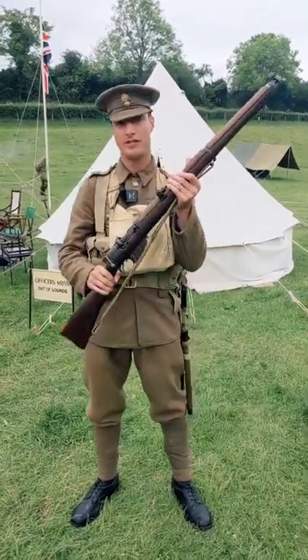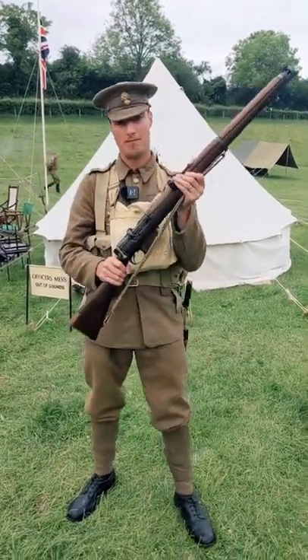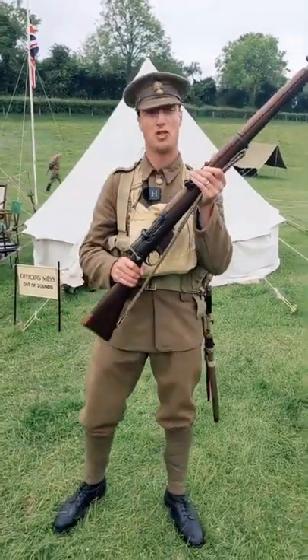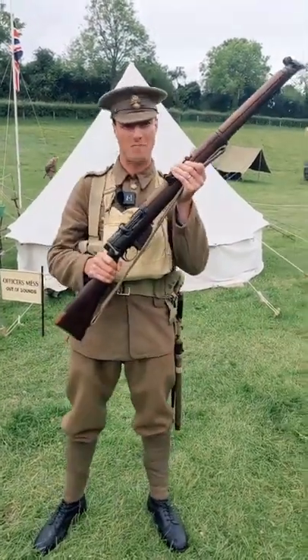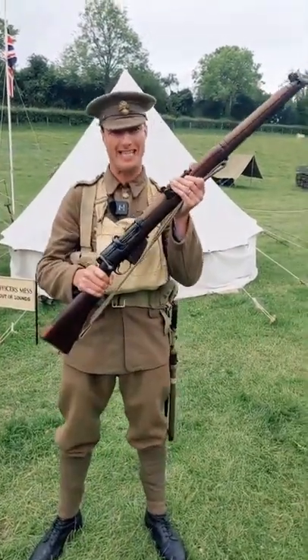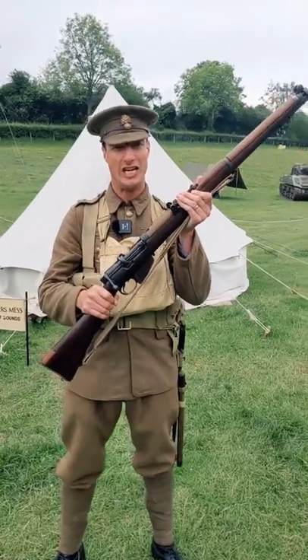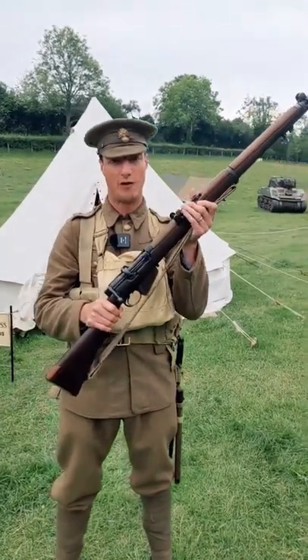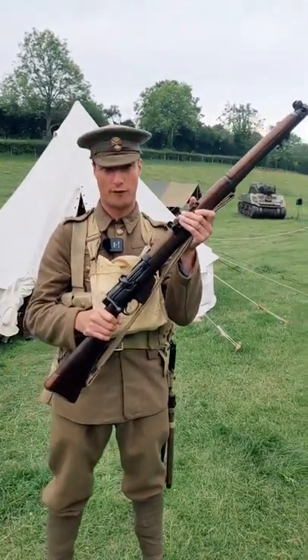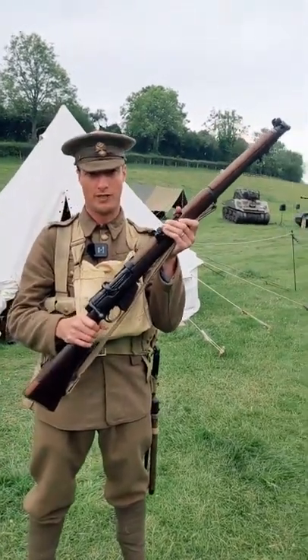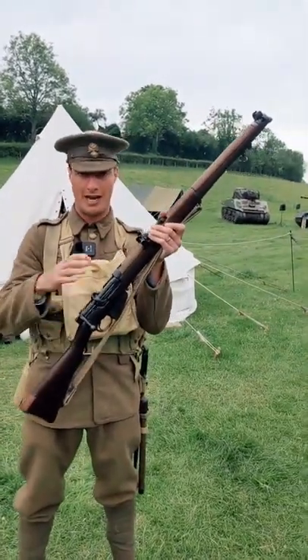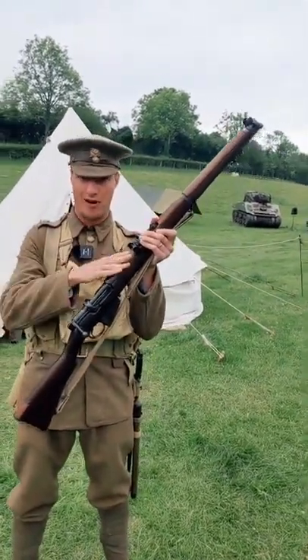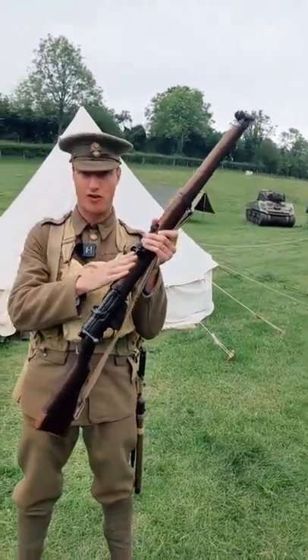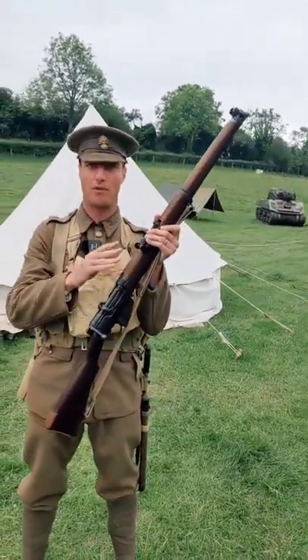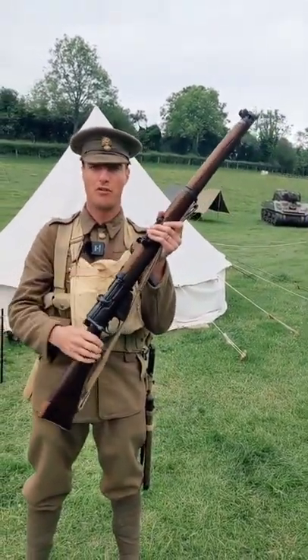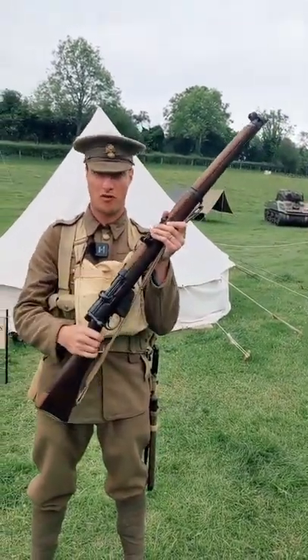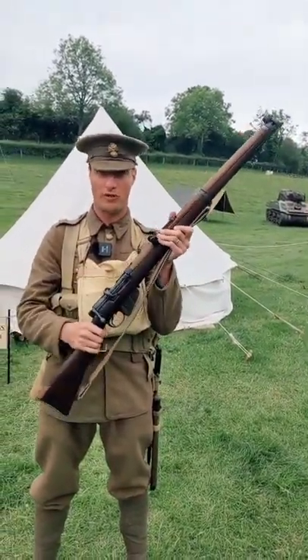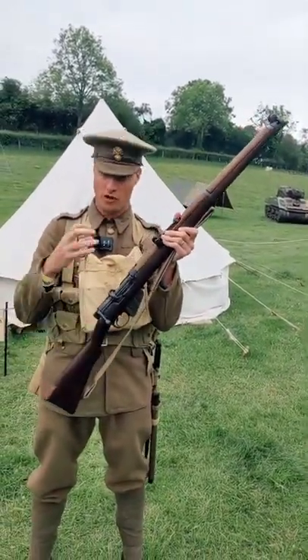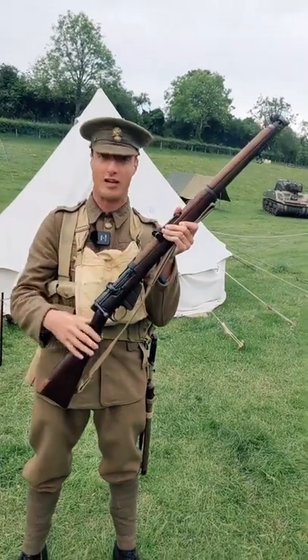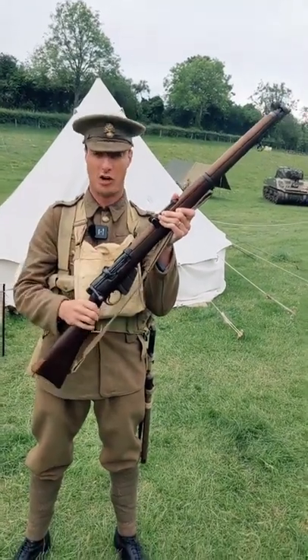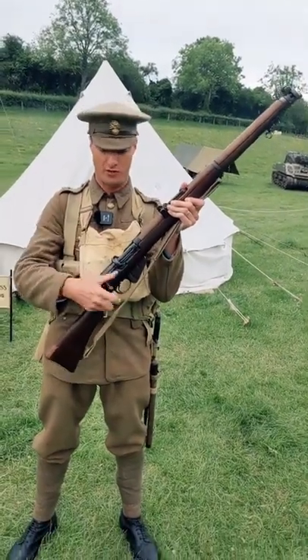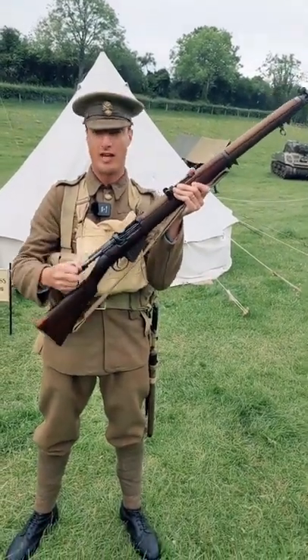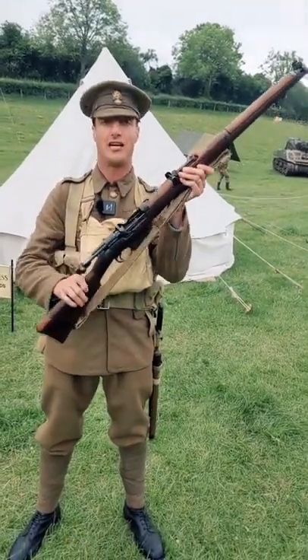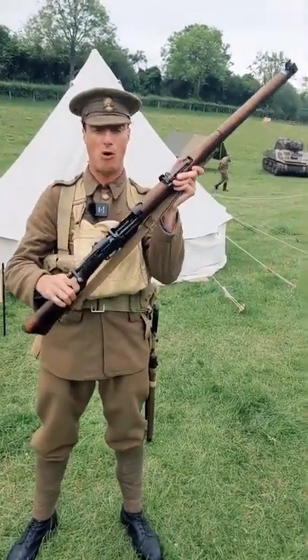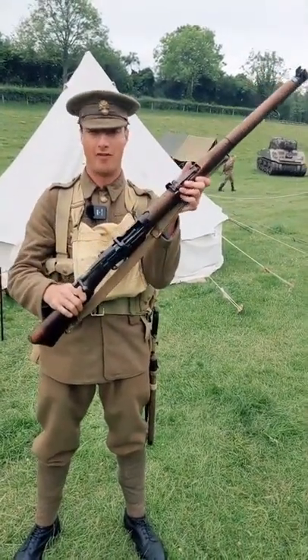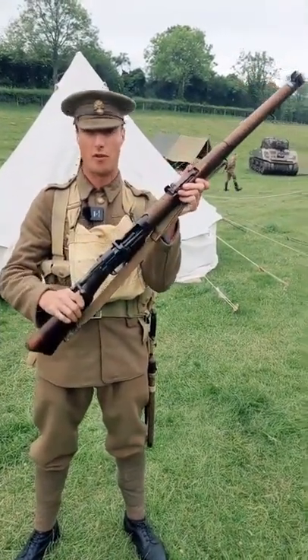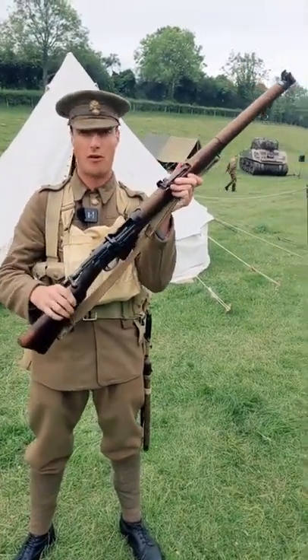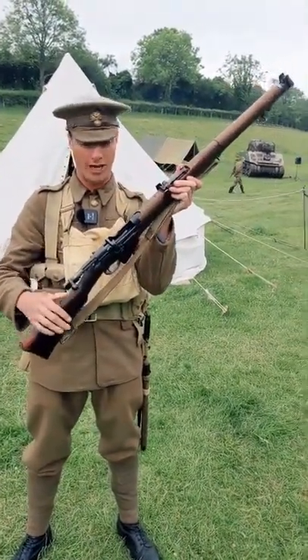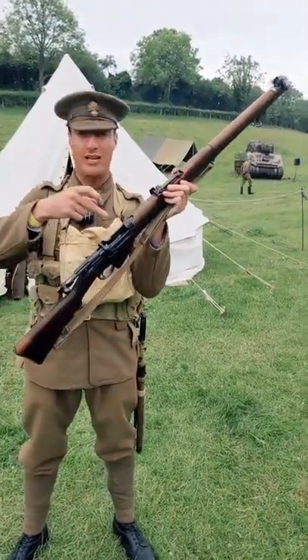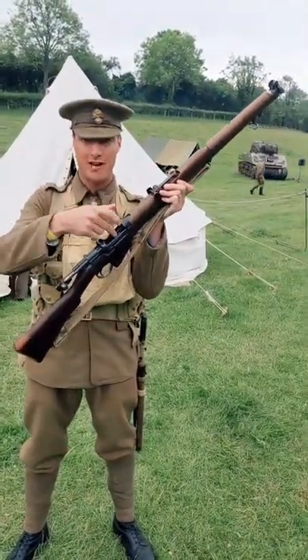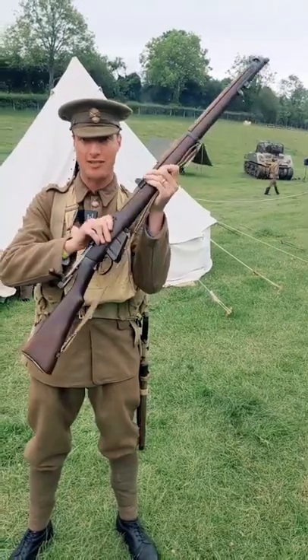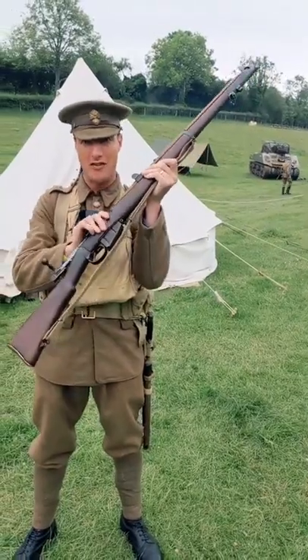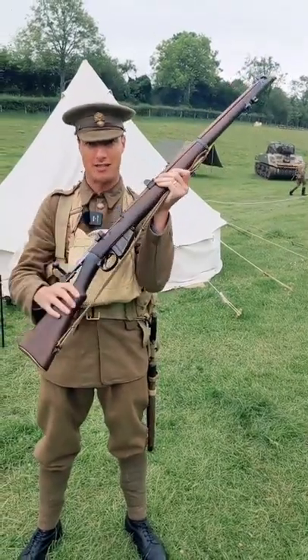This is it. This is a short magazine Lee-Enfield rifle — standard British infantry weapon used throughout the war. If you look after it, it's going to look after you. It is a bolt-action .303 calibre, ten rounds in the magazine.